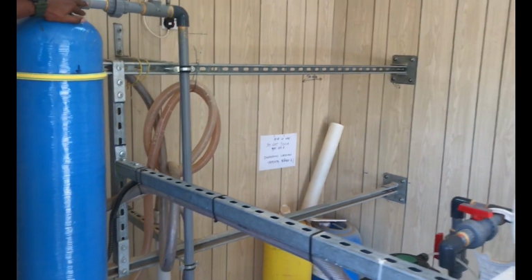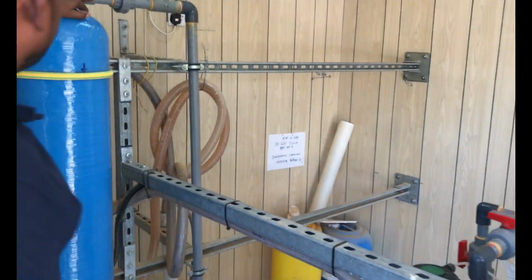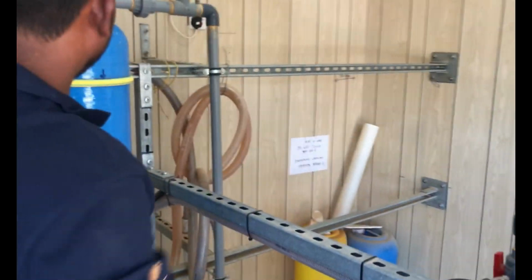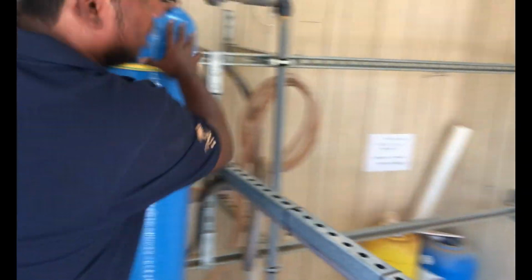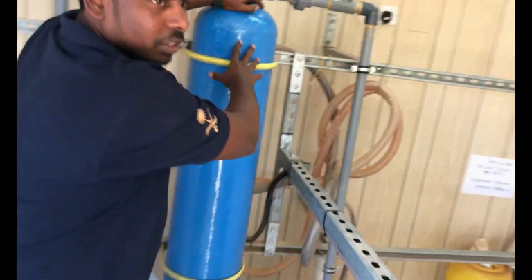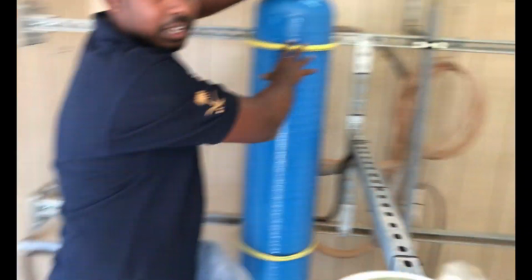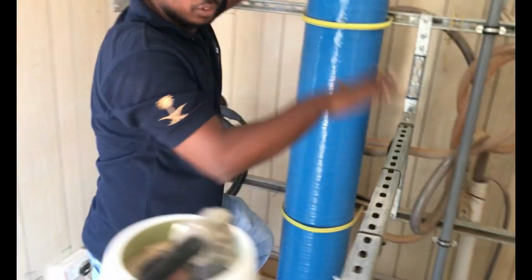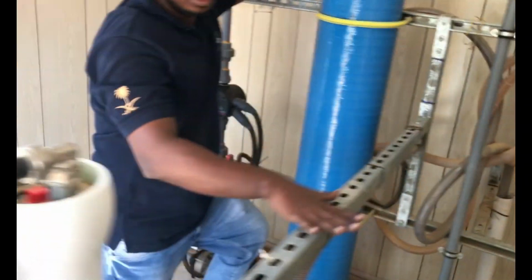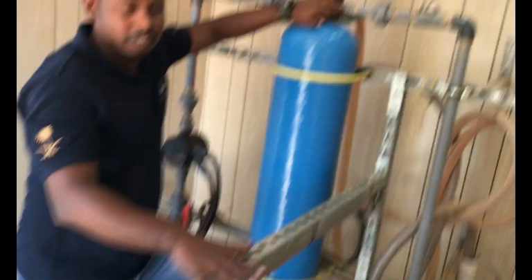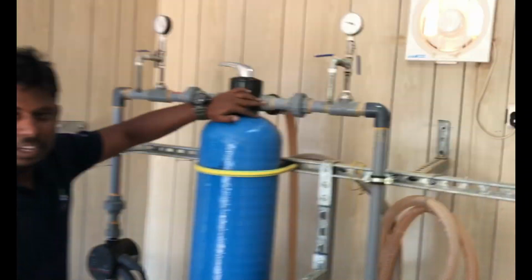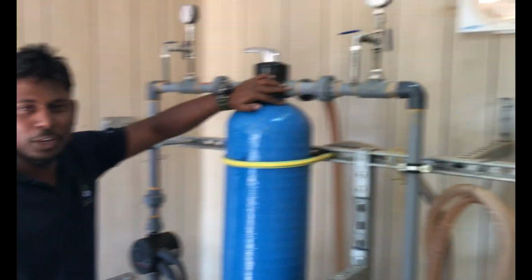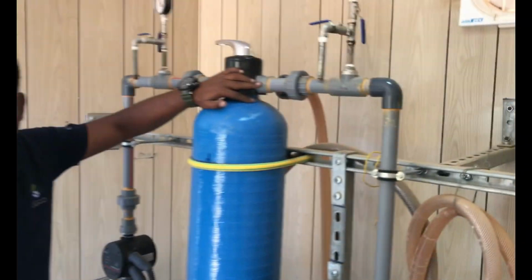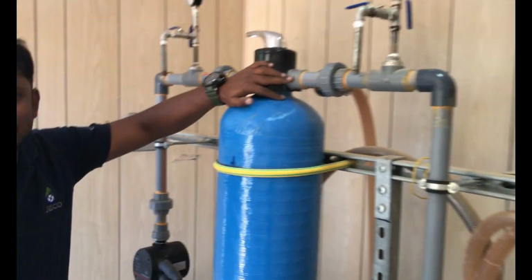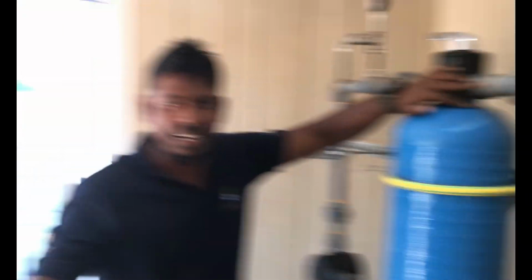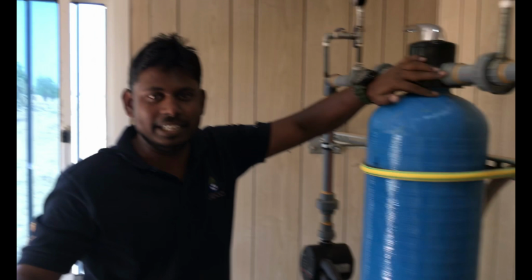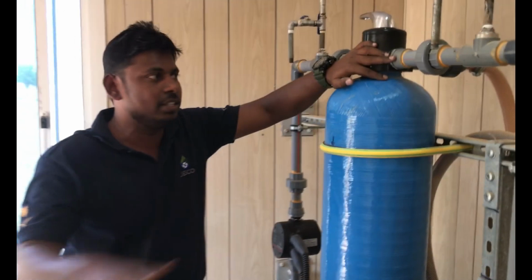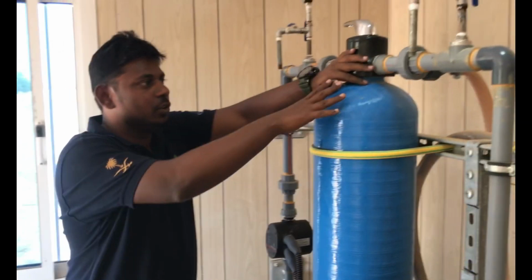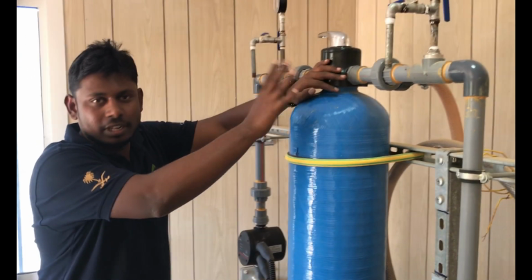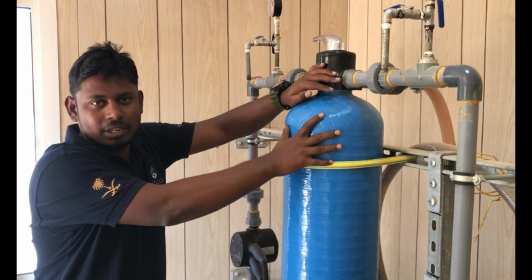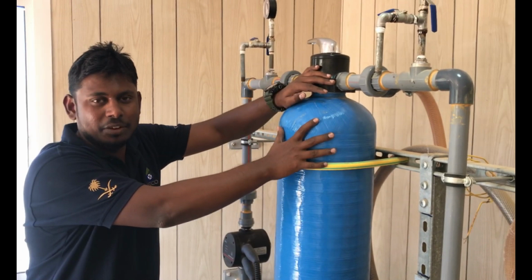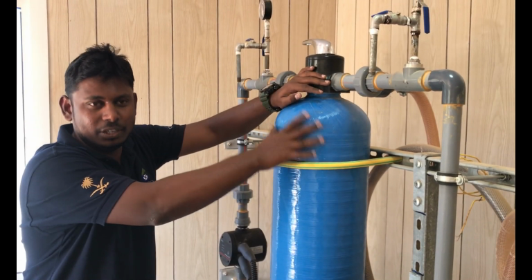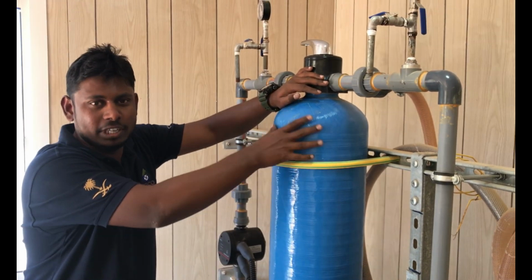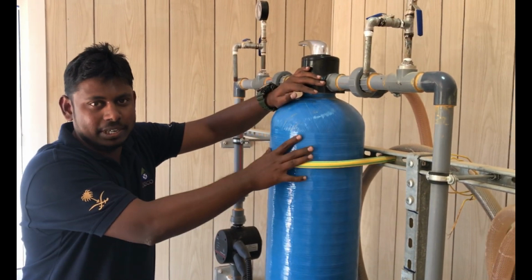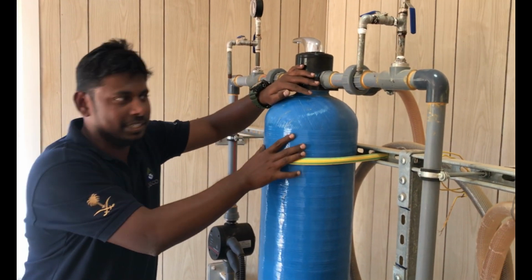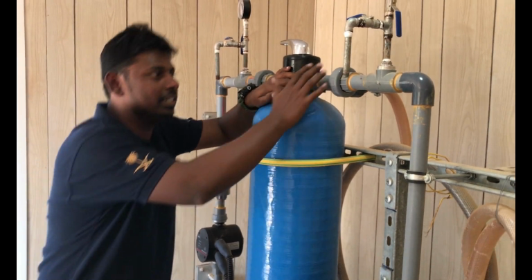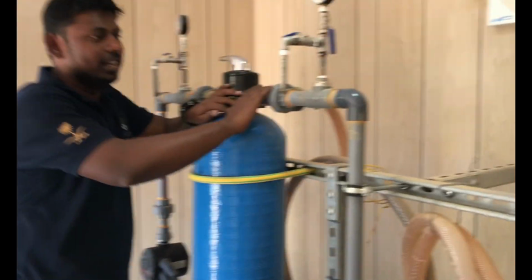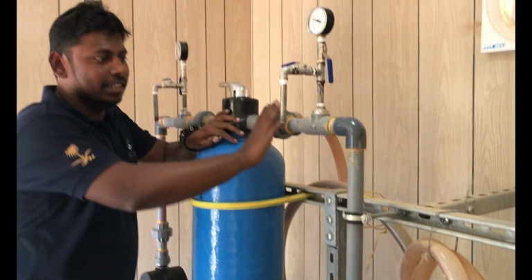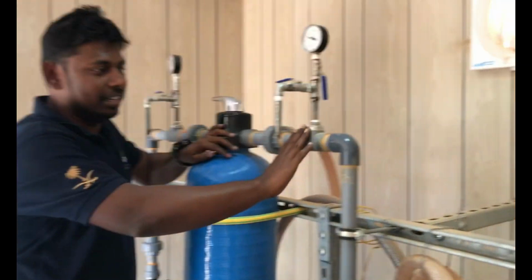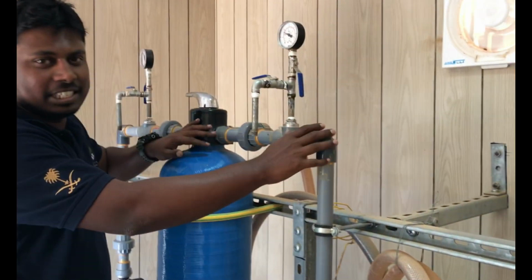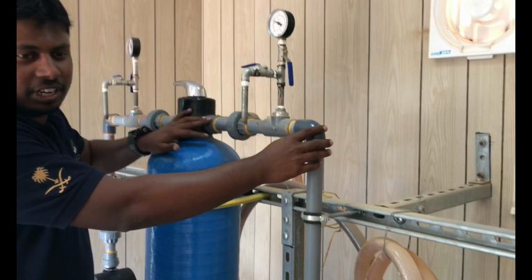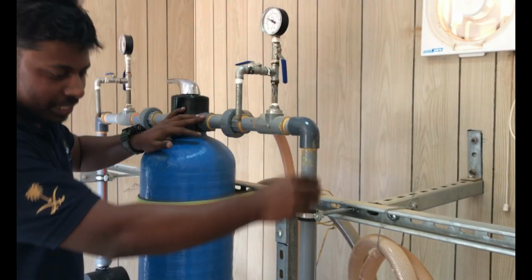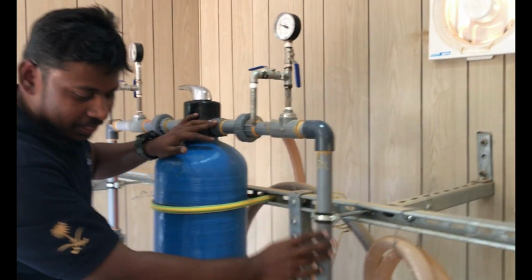Now the unit is in running condition. The sand filter is doing its filtration. This is the outlet of the sand filter.